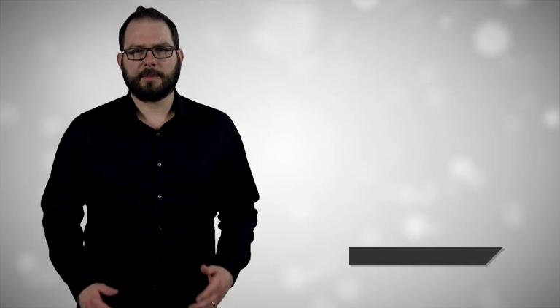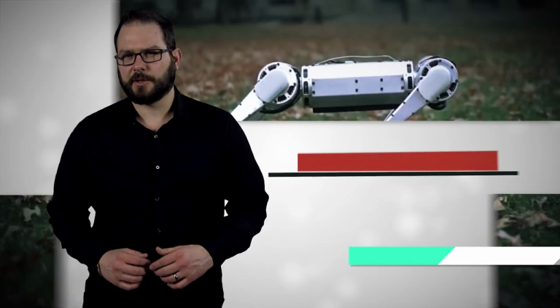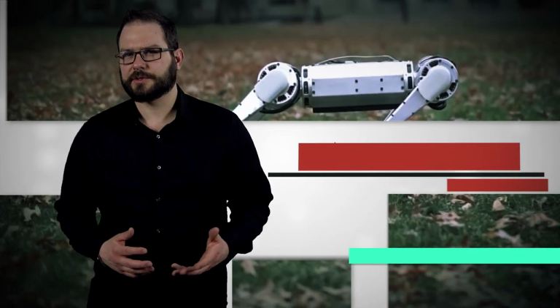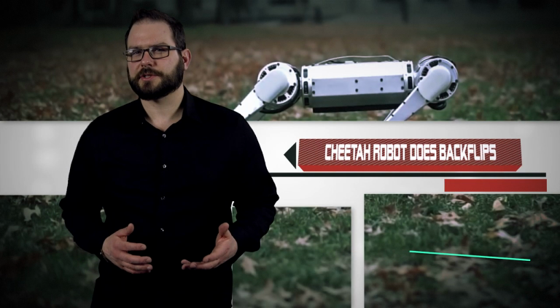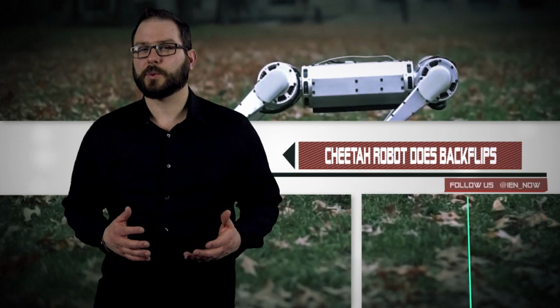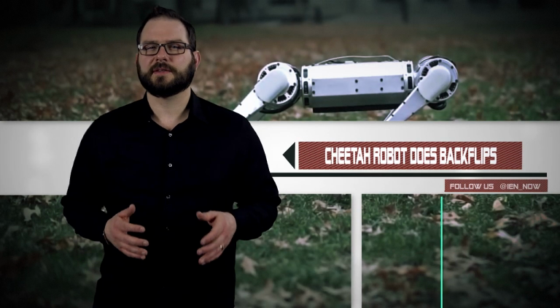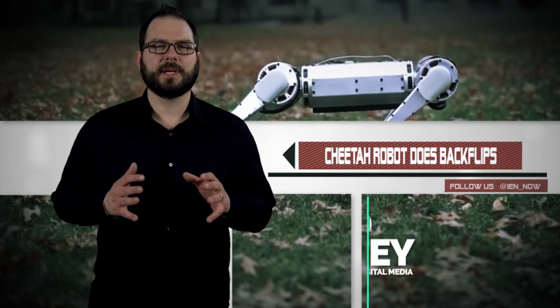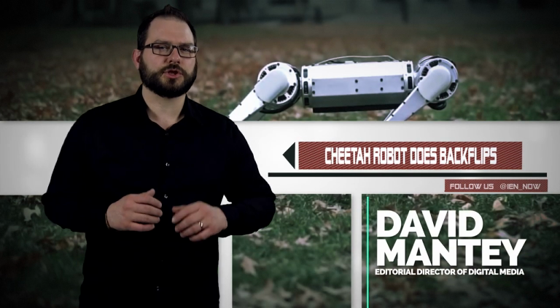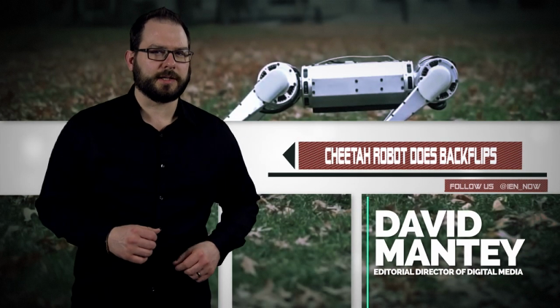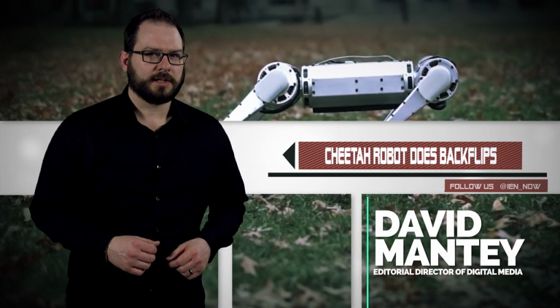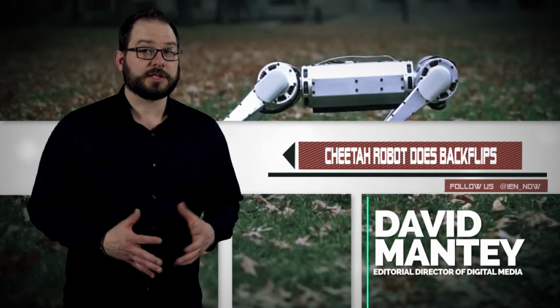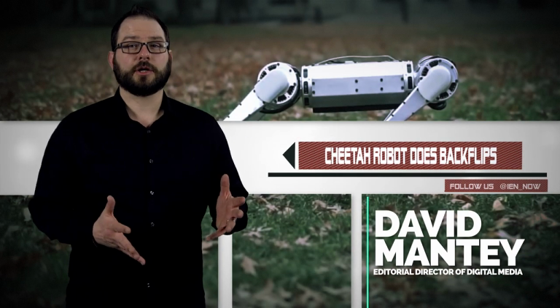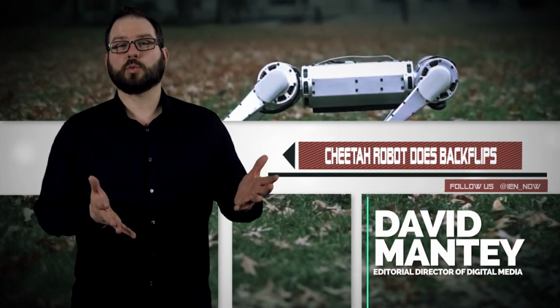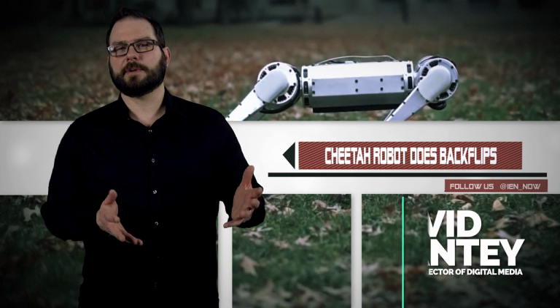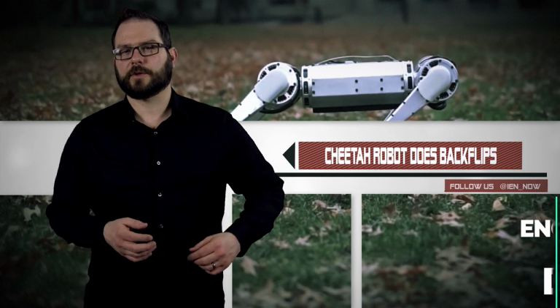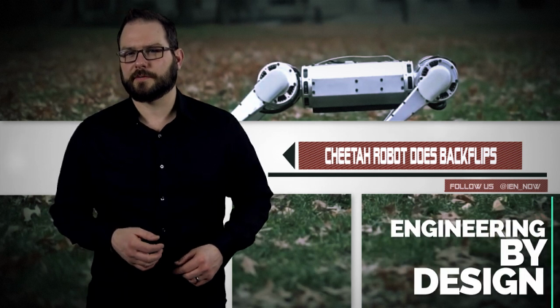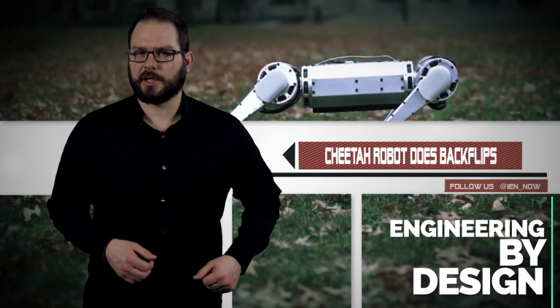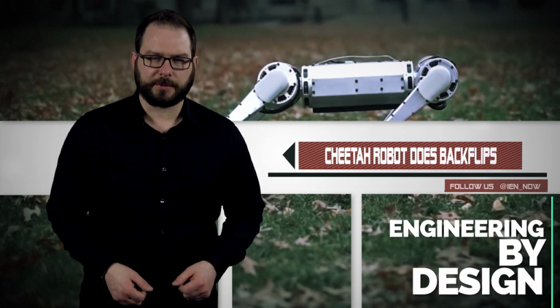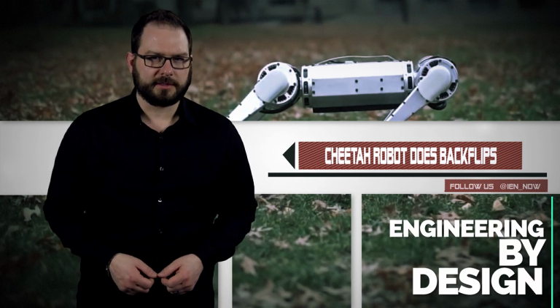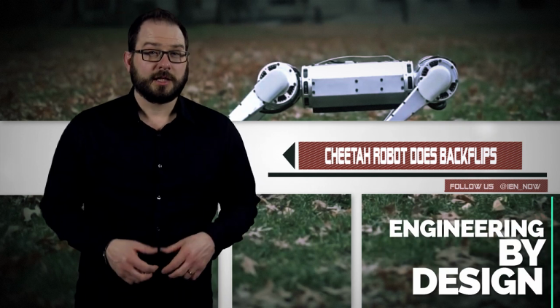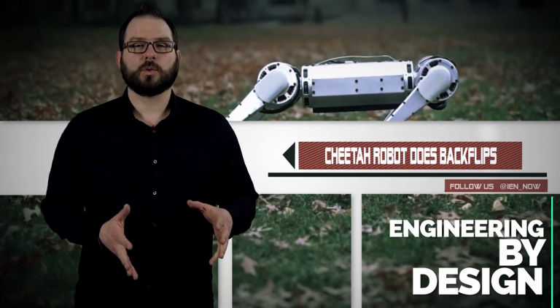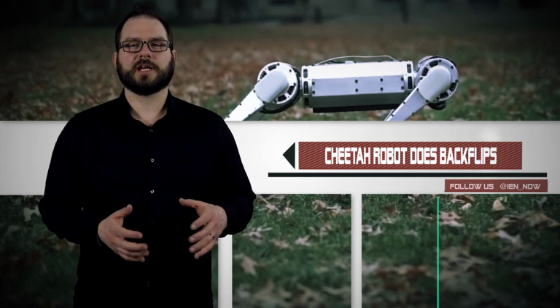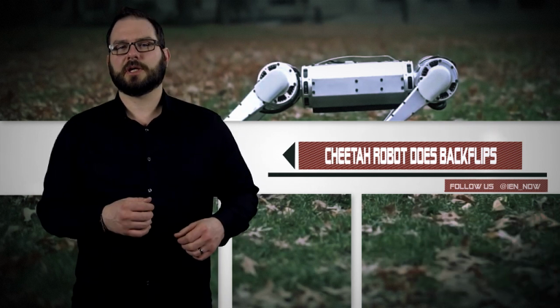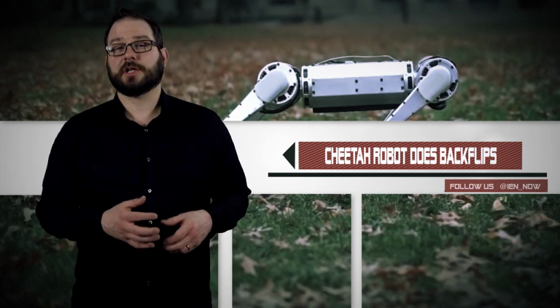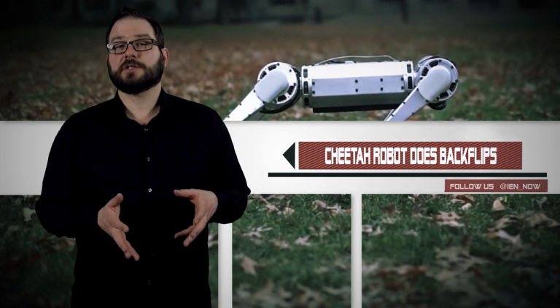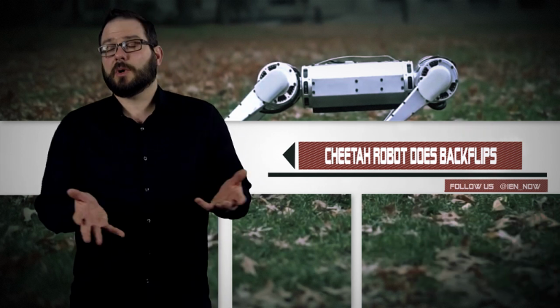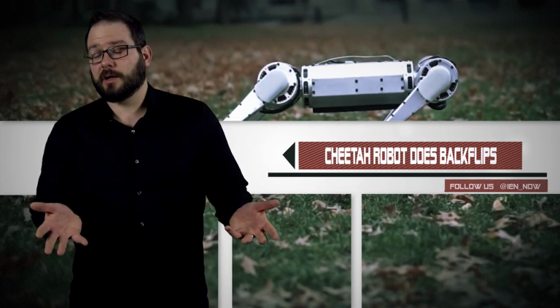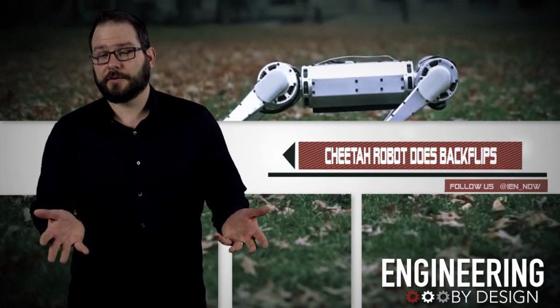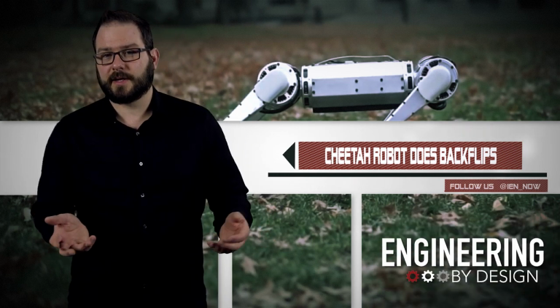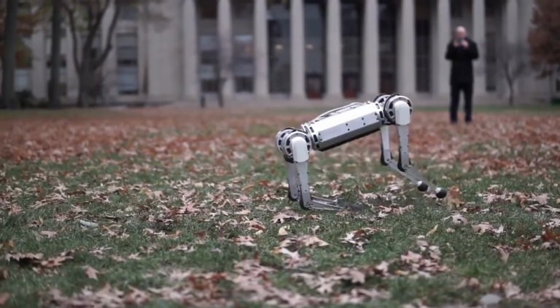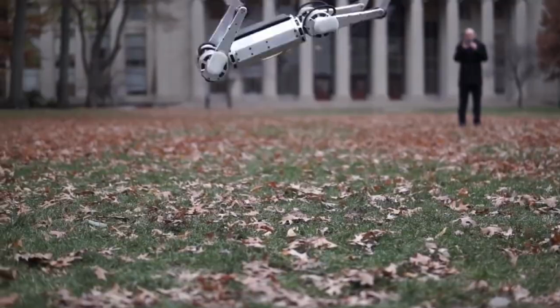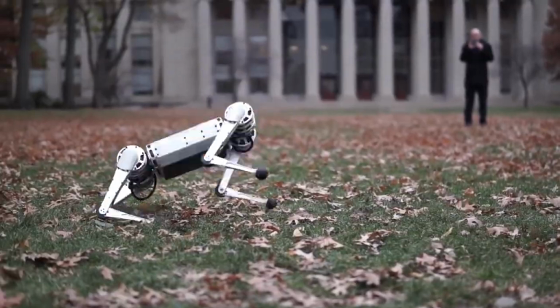MIT researchers have created the Mini Cheetah, a smaller 20-pound version of the Cheetah 3. The four-legged Mini Cheetah can do, among other things, a backflip.